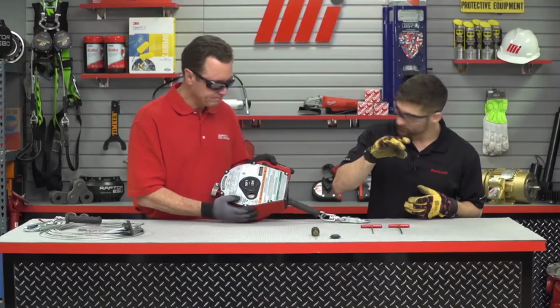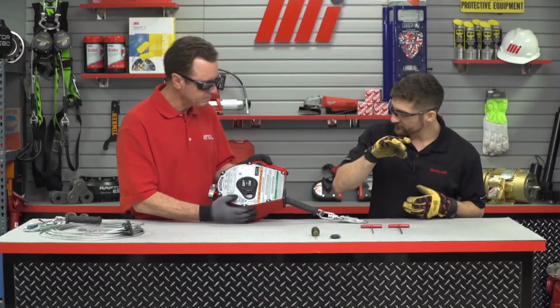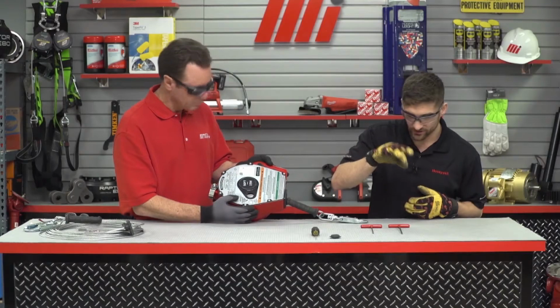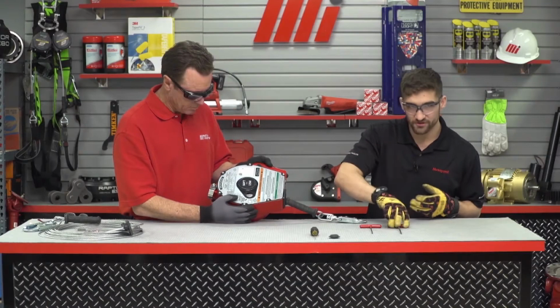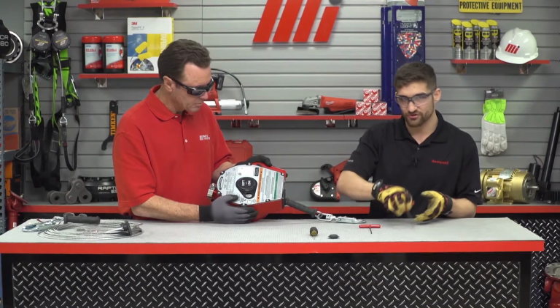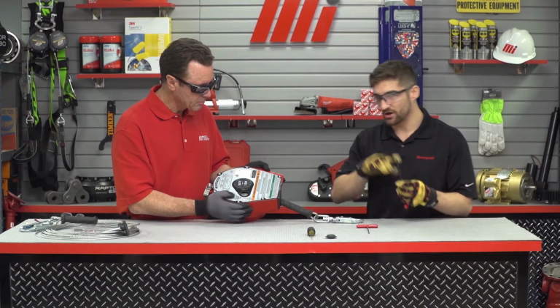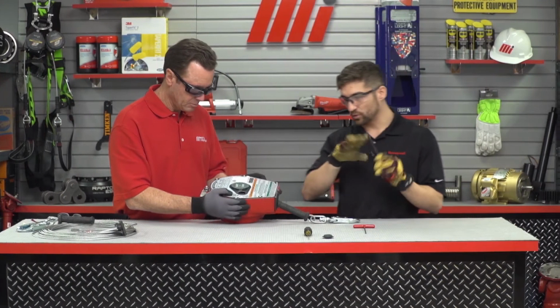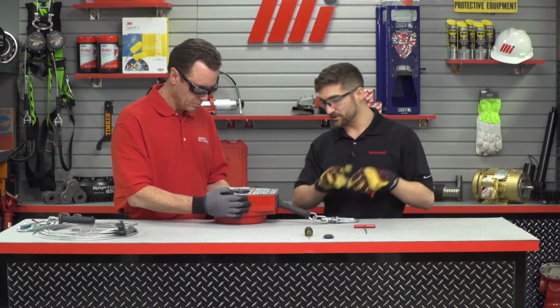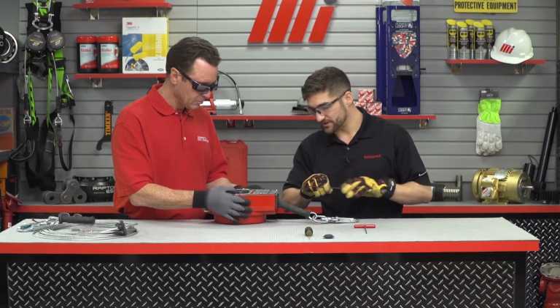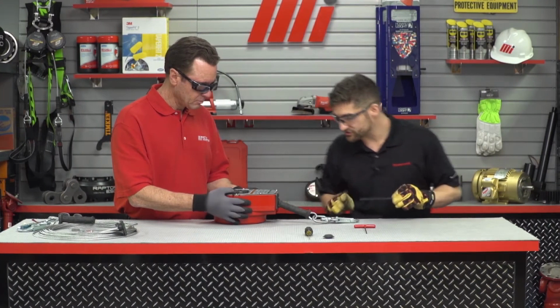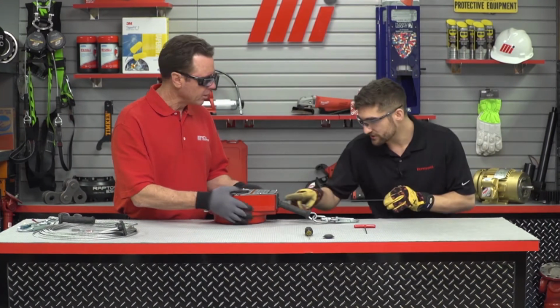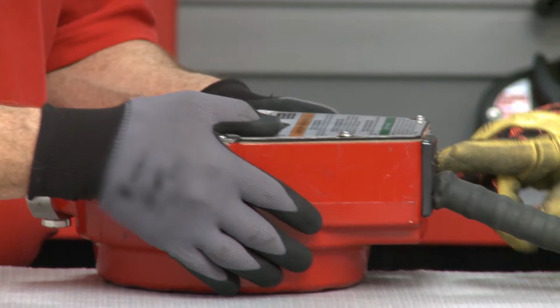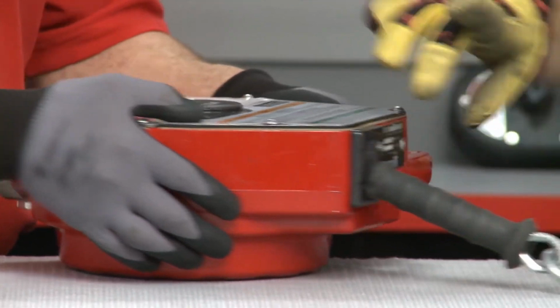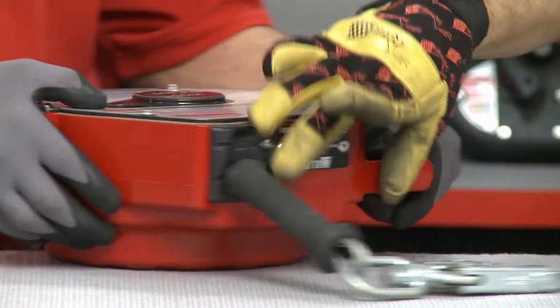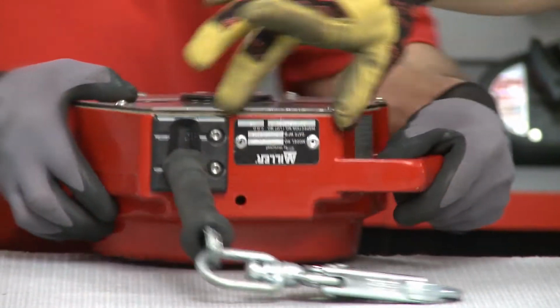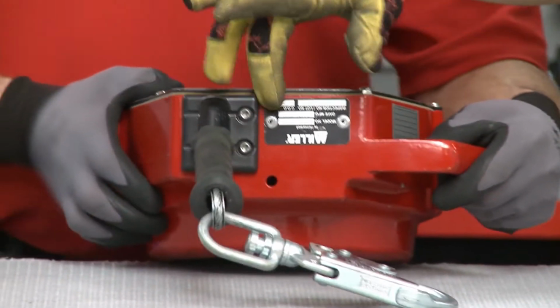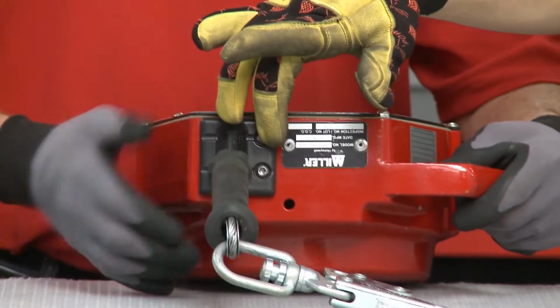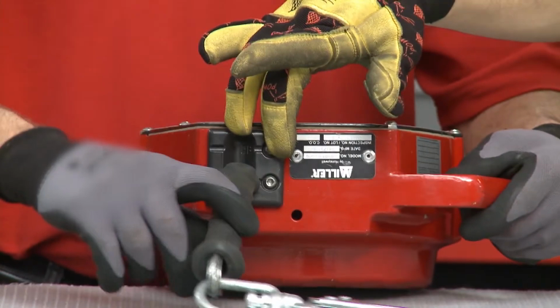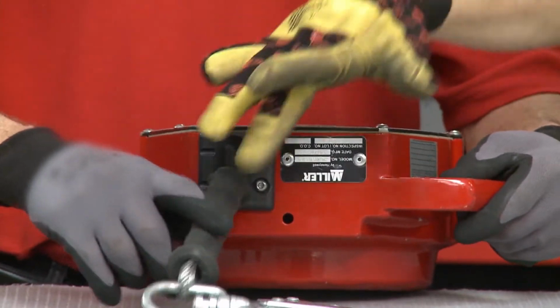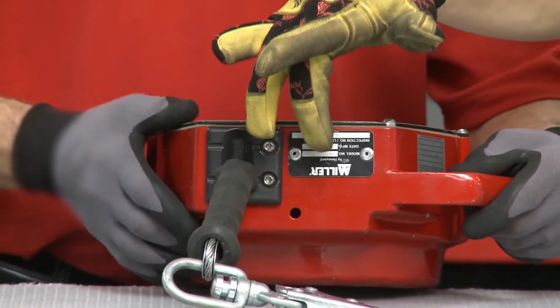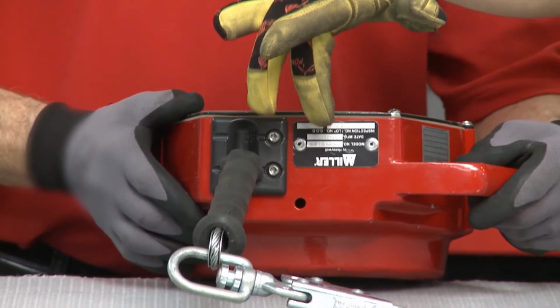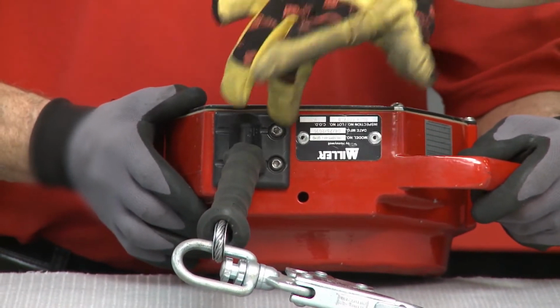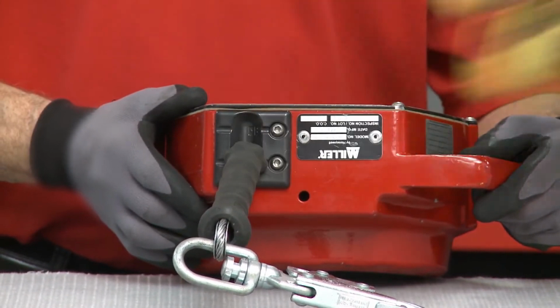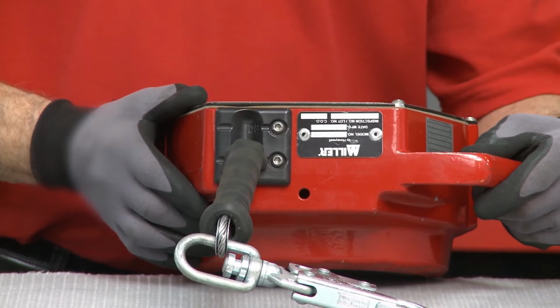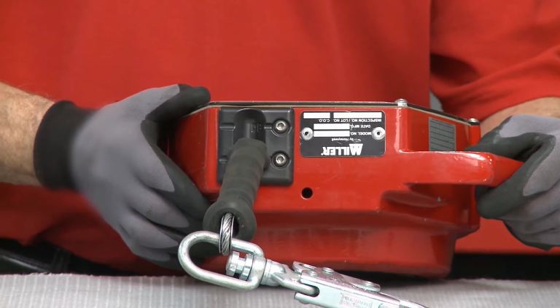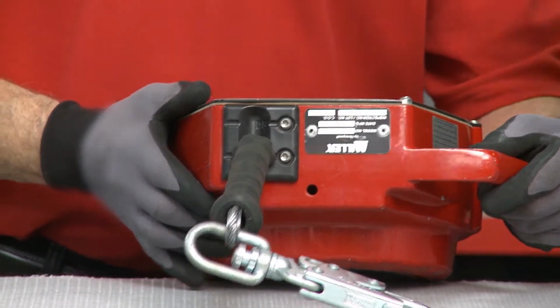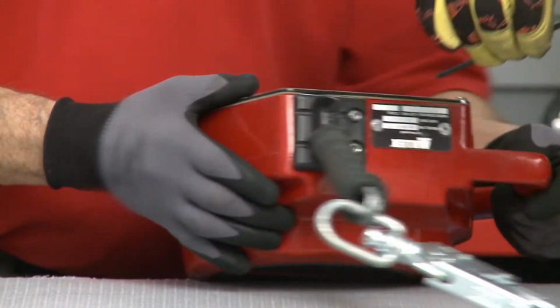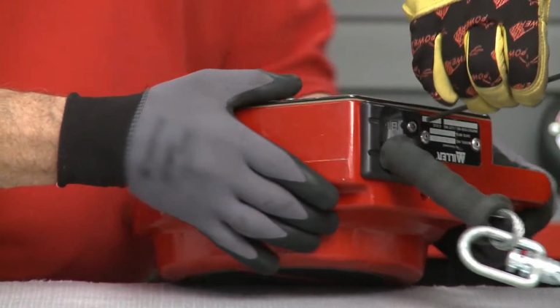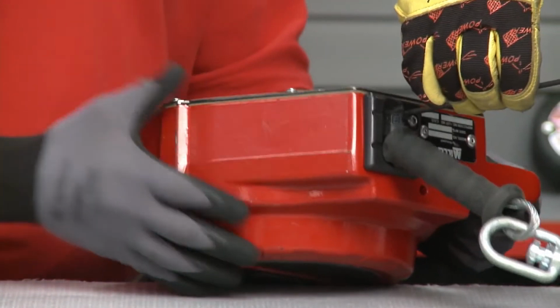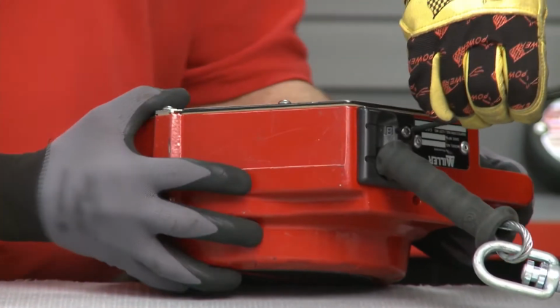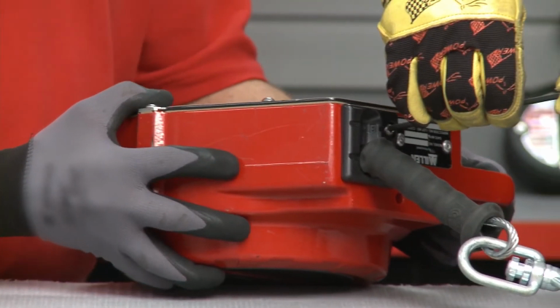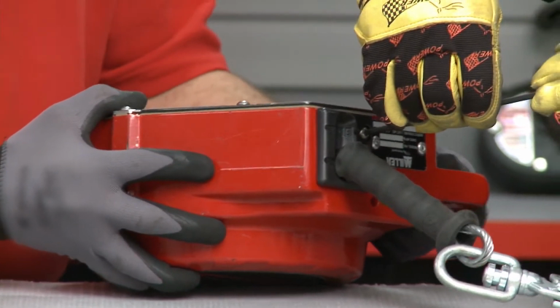The next thing we're going to do is grab our four millimeter hex driver. Locate here — this is your entry guide bushing, right here above the lifeline. You've got these two screws right there, and we're going to go ahead and take those off.